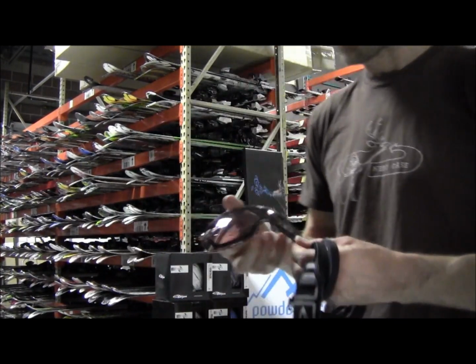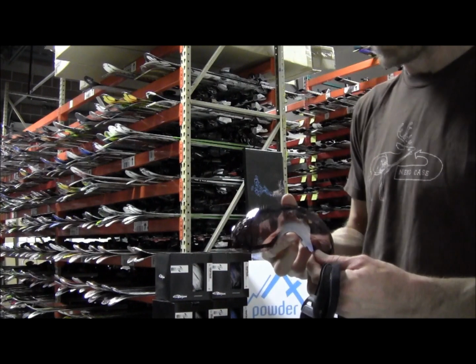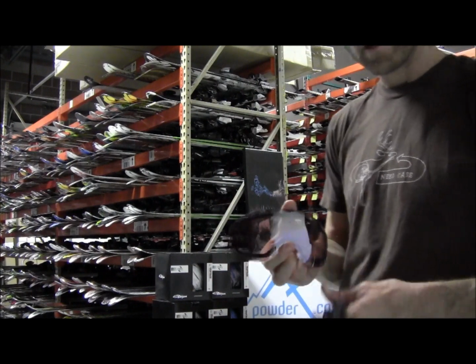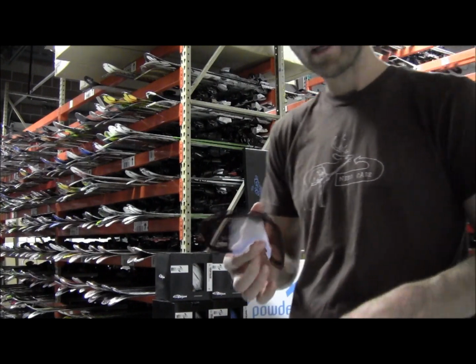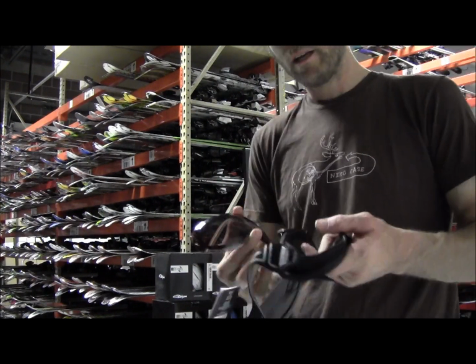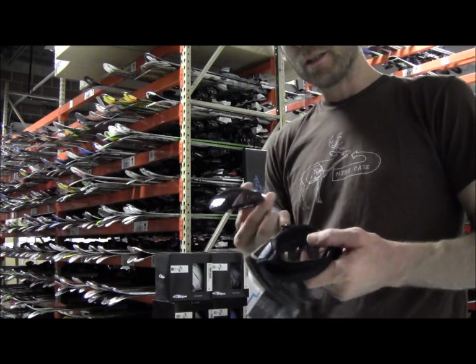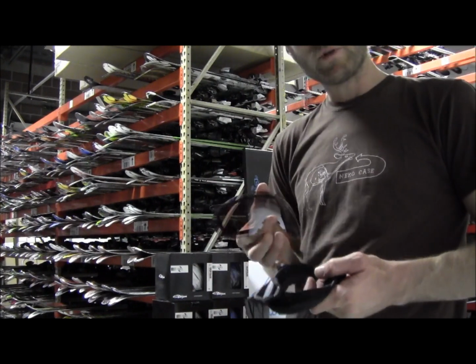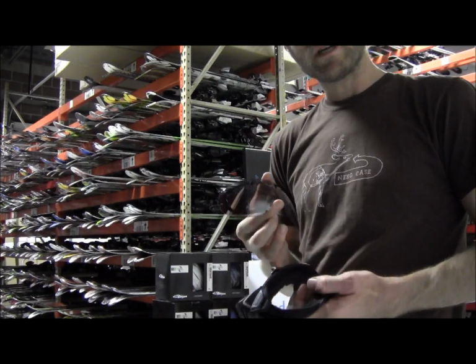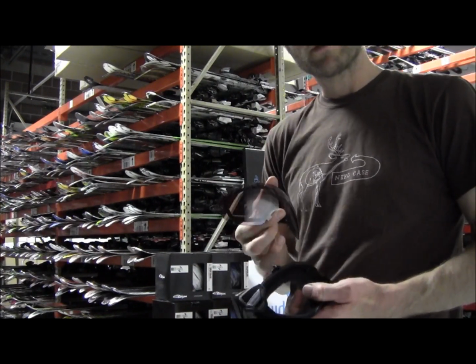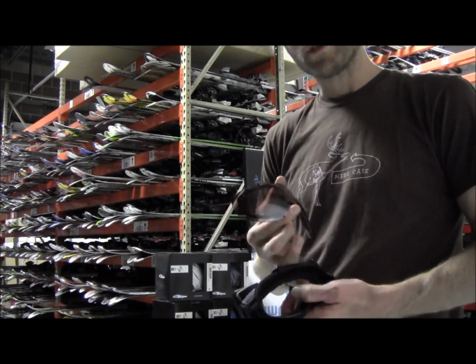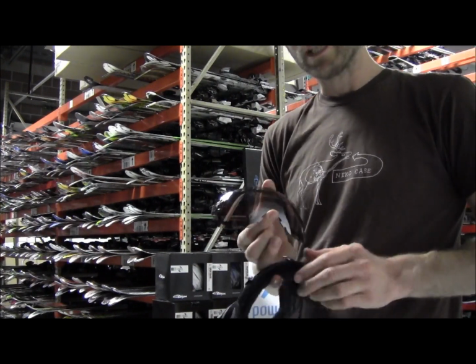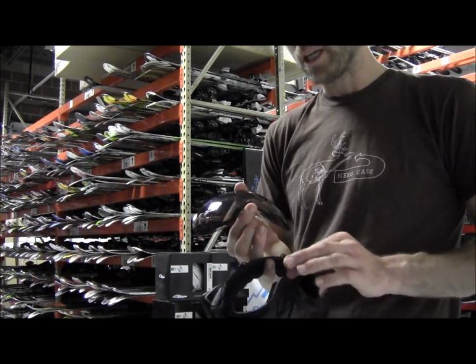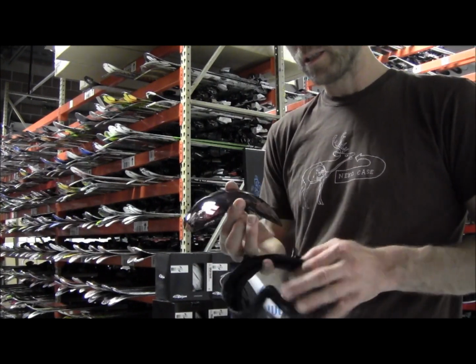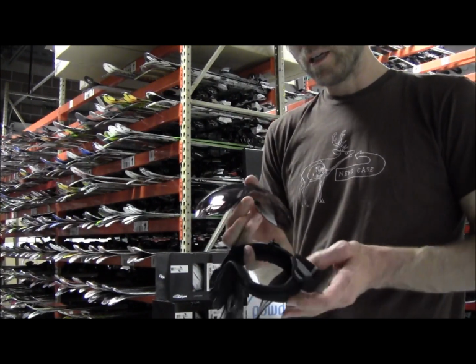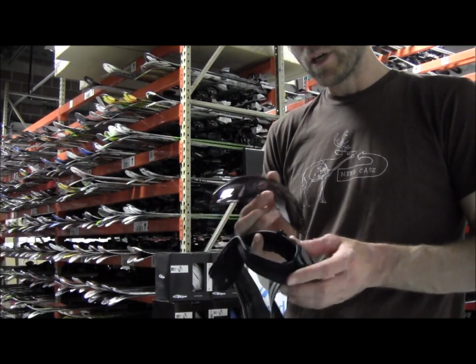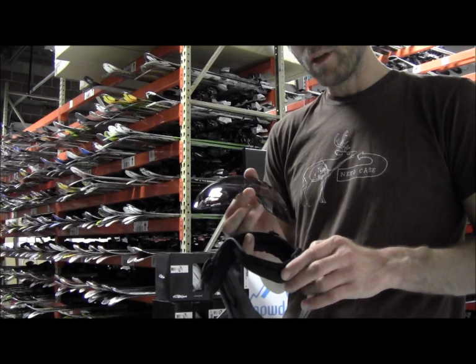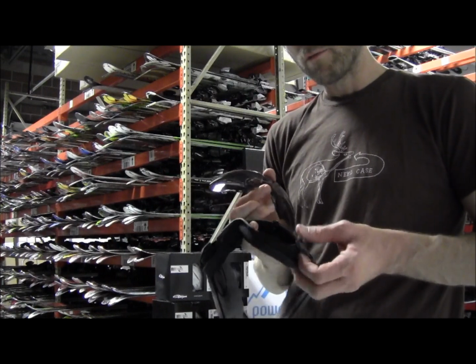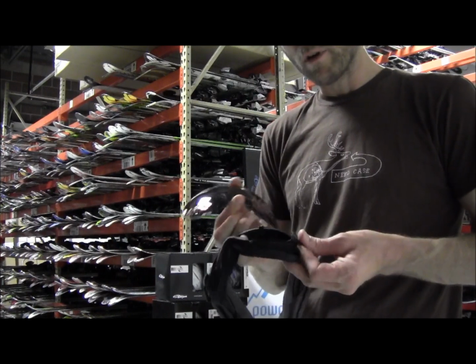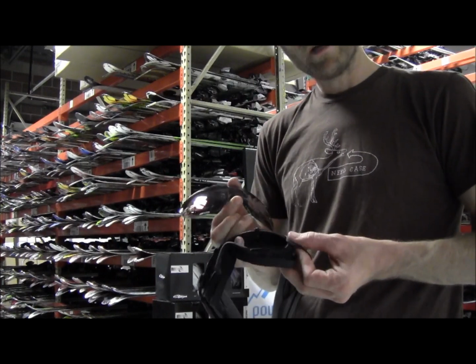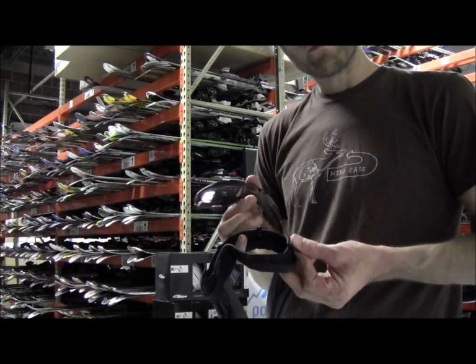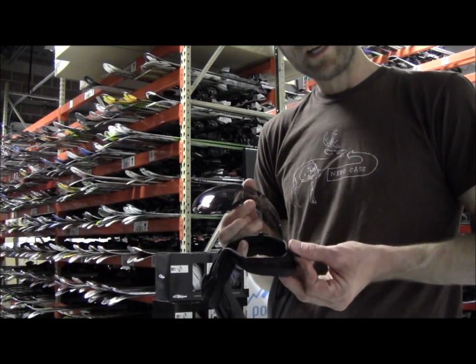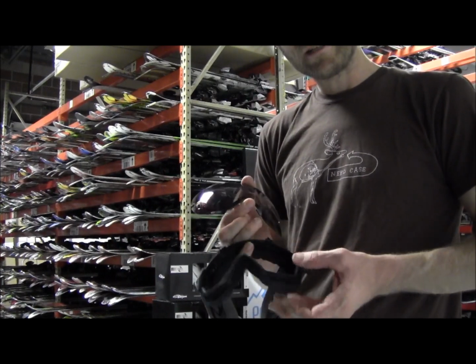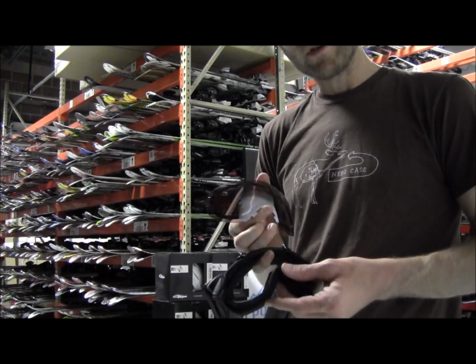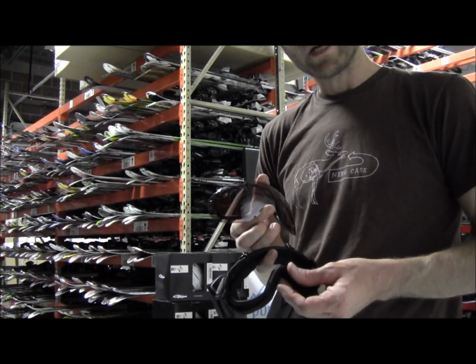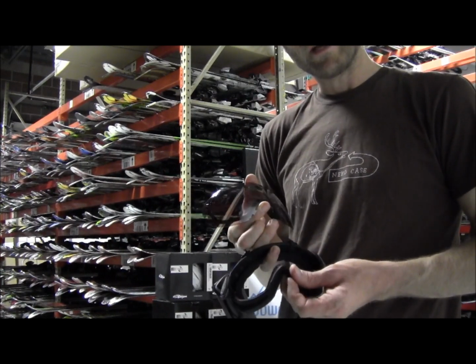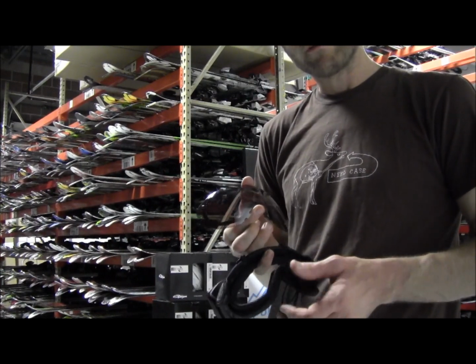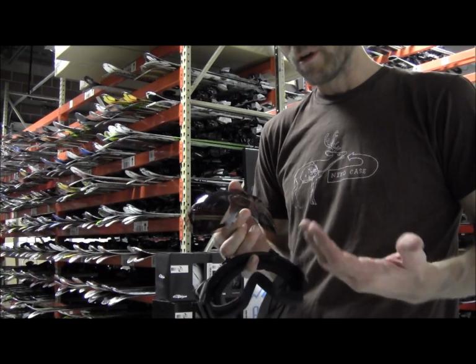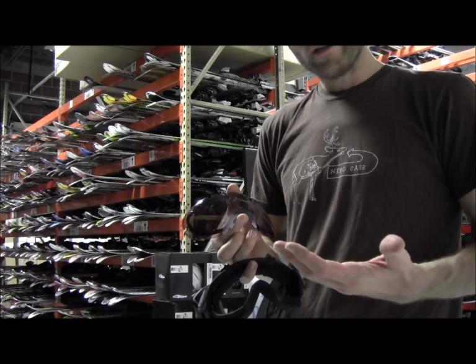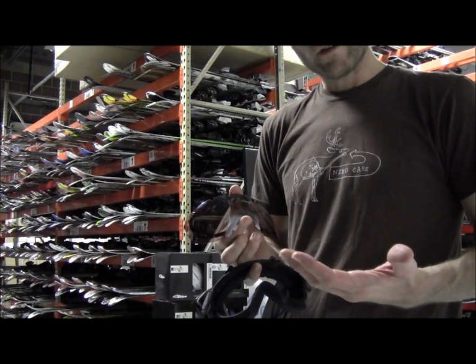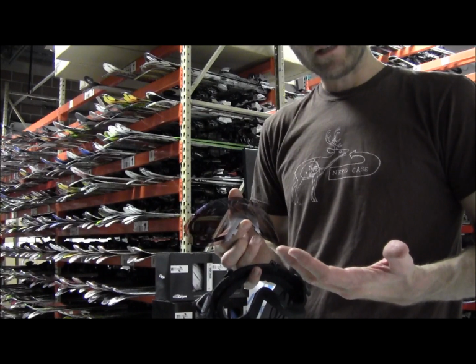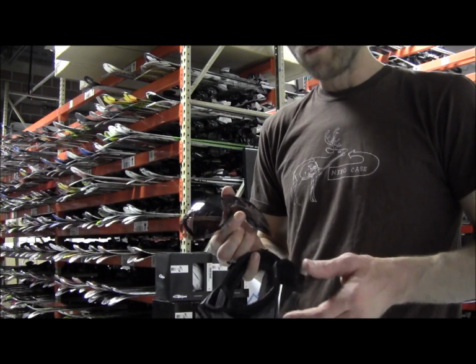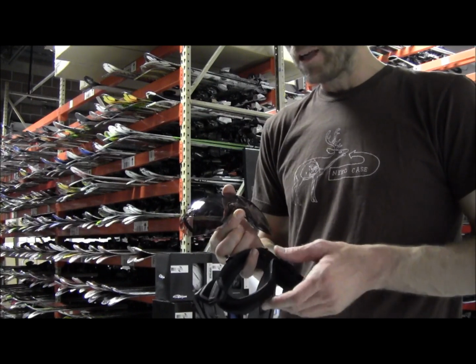Now the nice thing about that is that each one of these goggles comes with two sets of lenses — your lens for super bright days, and your lens for darker days or flat light.